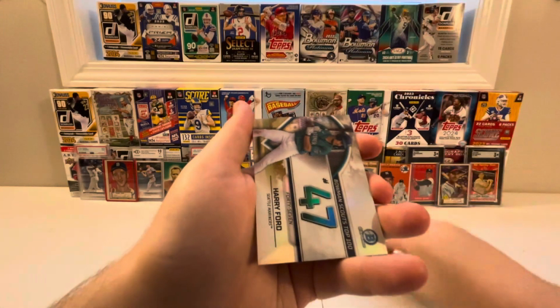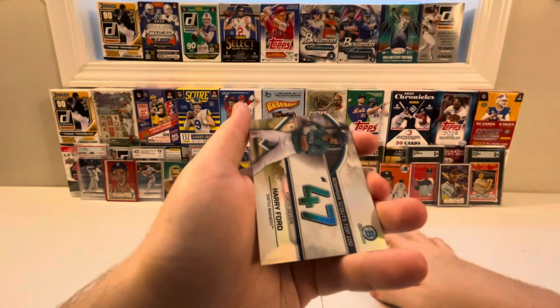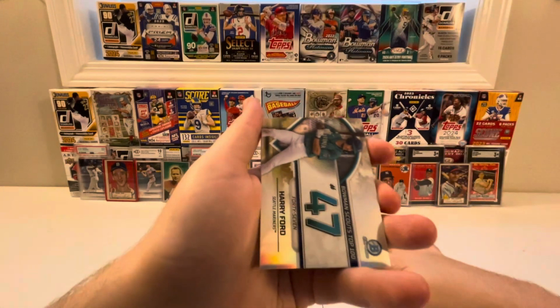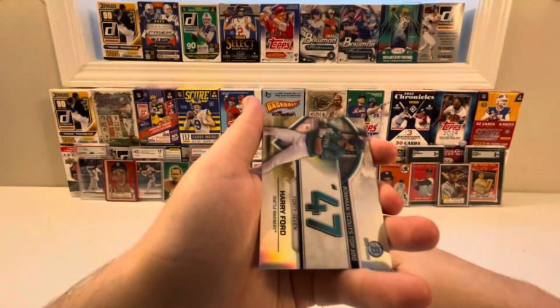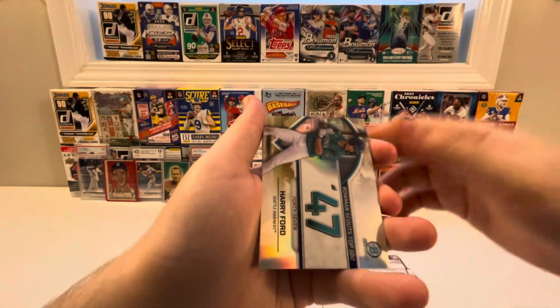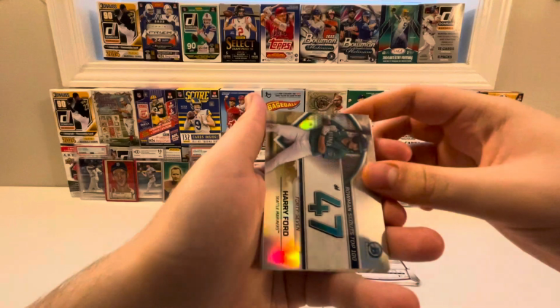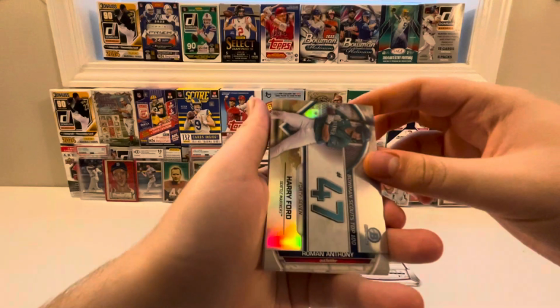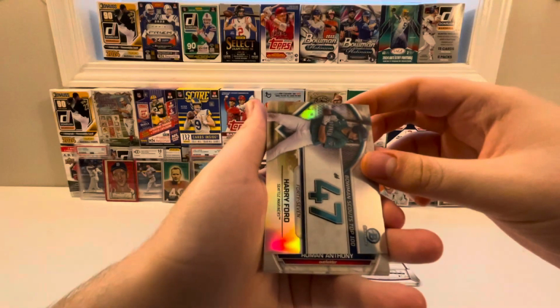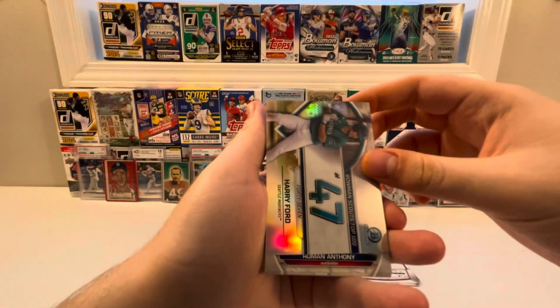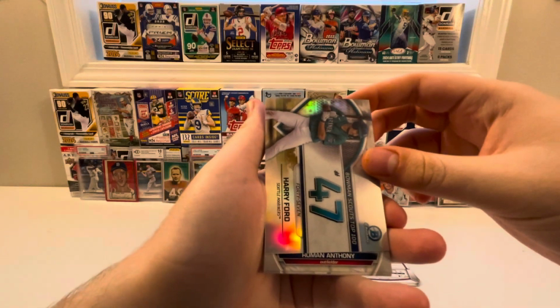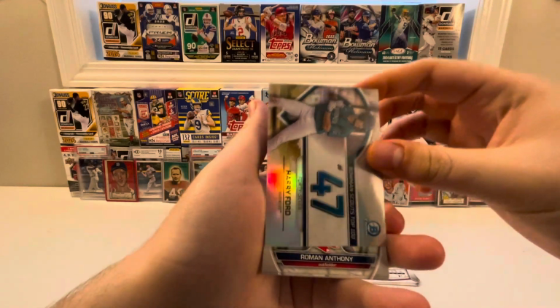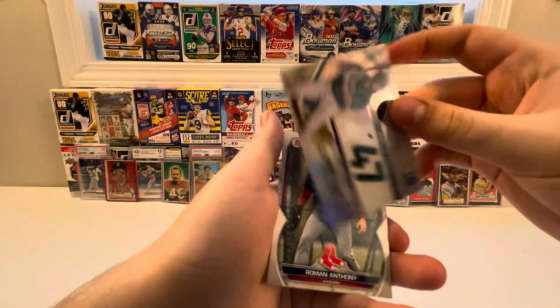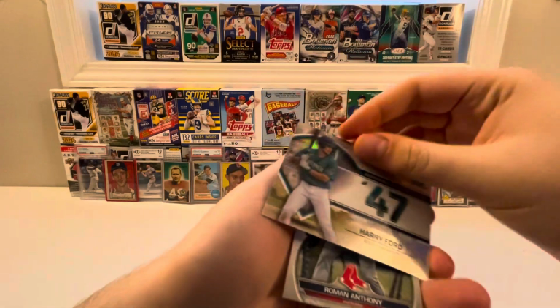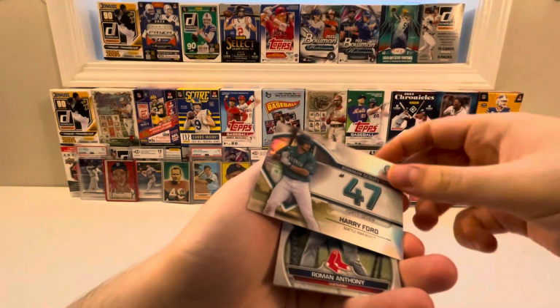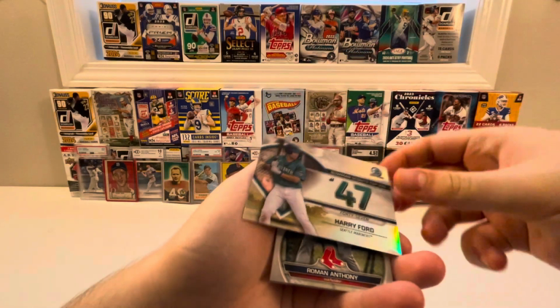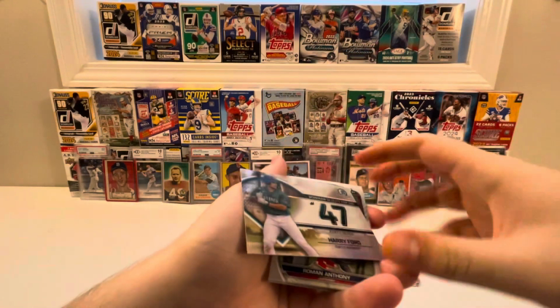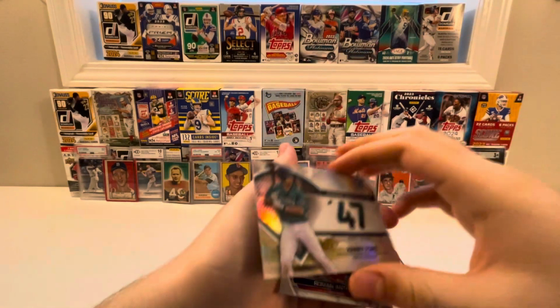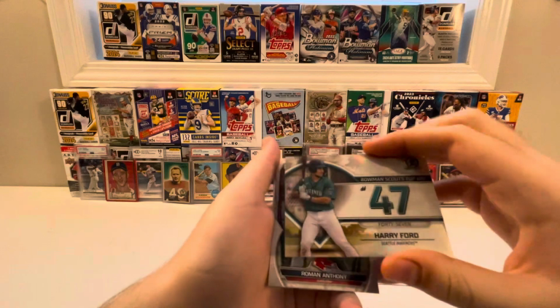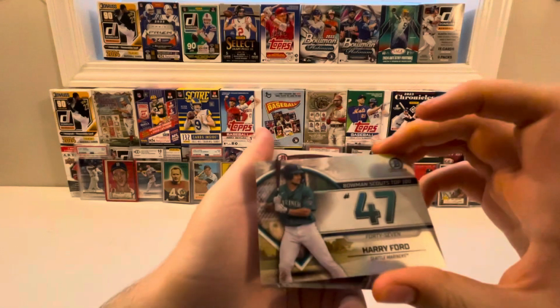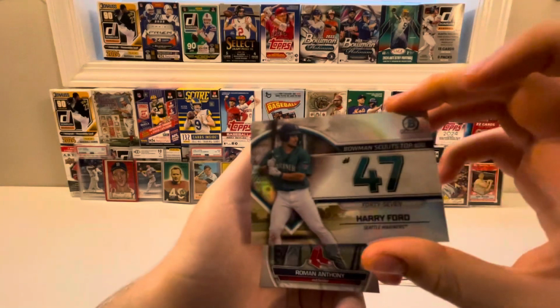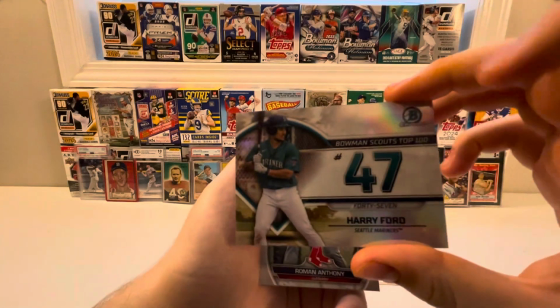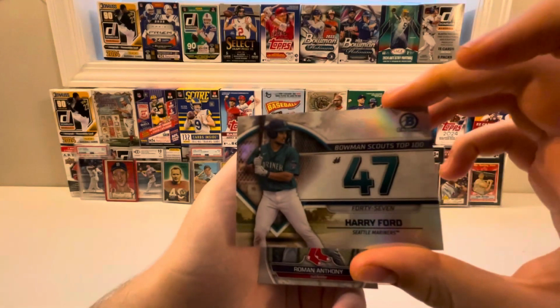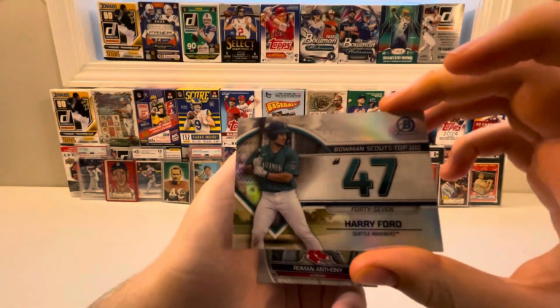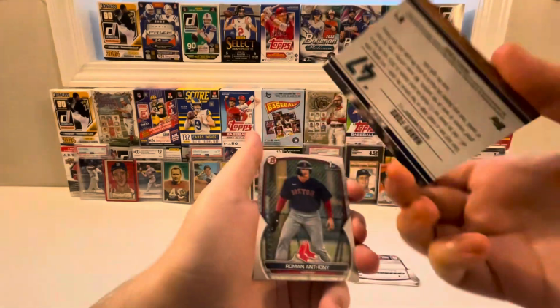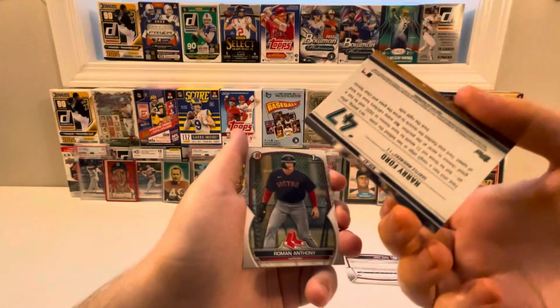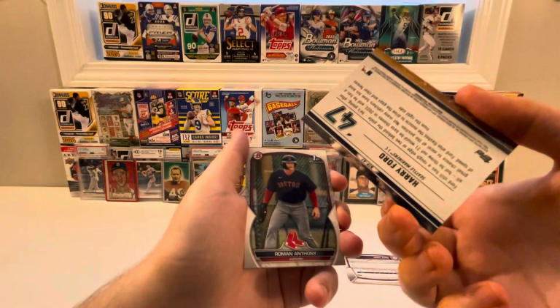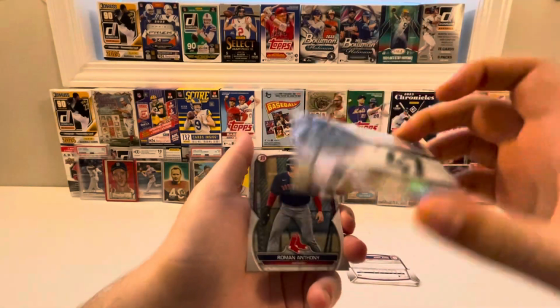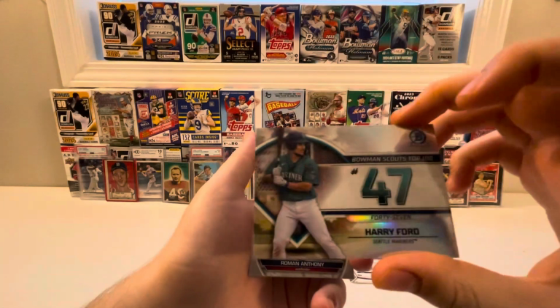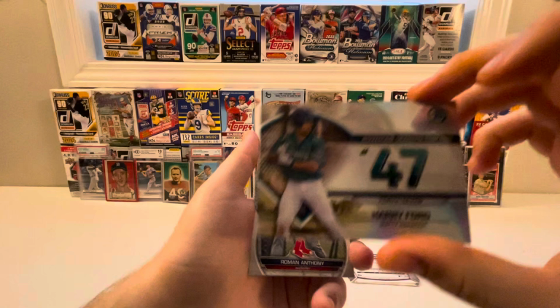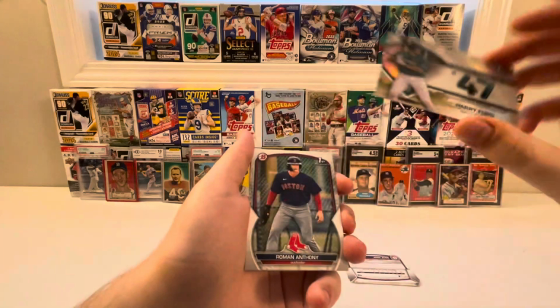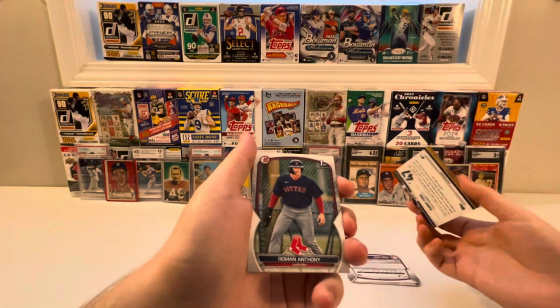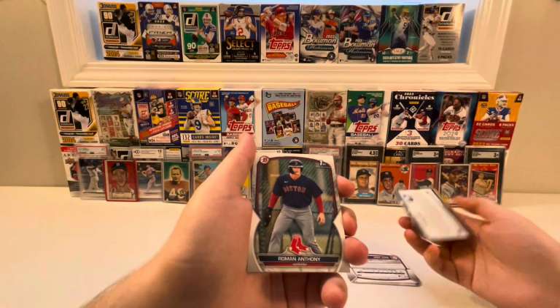Ooh, what do we got here — Bowman Scouts Top 100, number 47, Harry Ford. That is a nice pull right there, very nice. I like that.